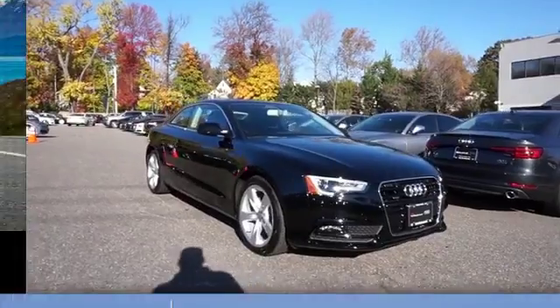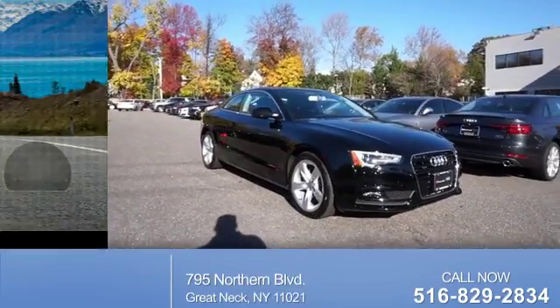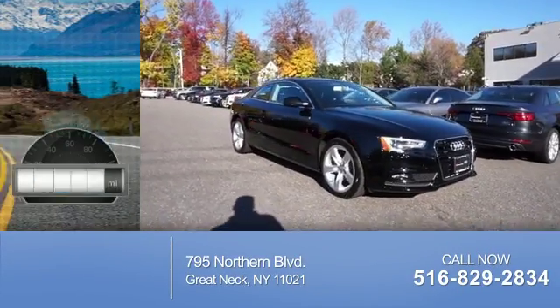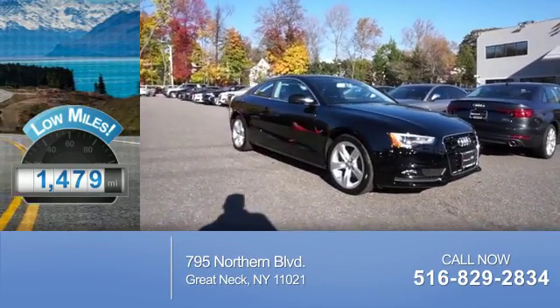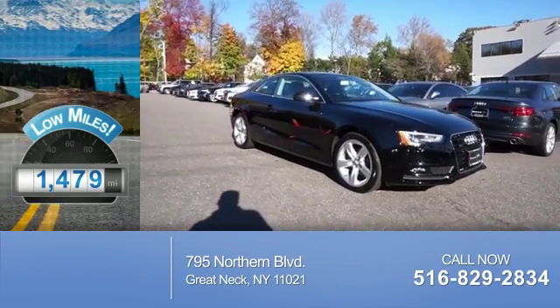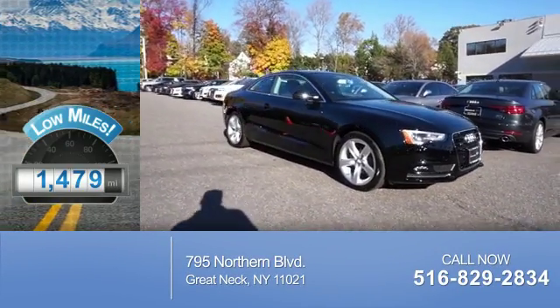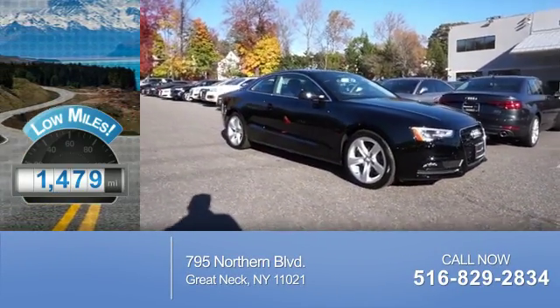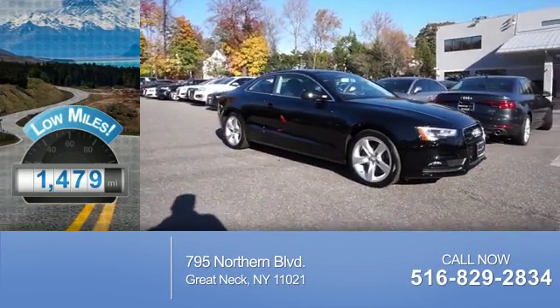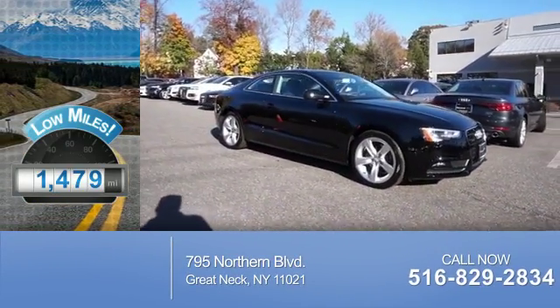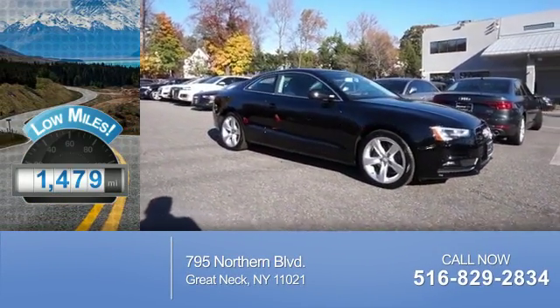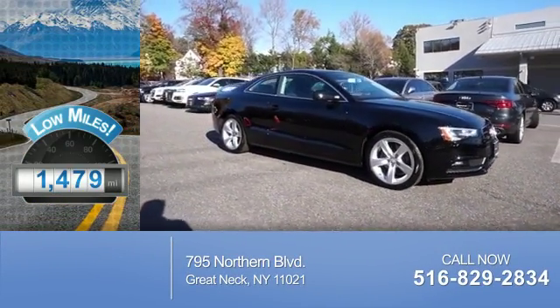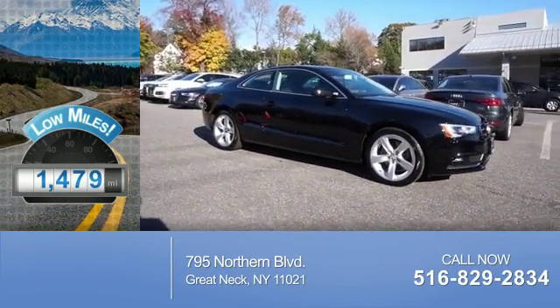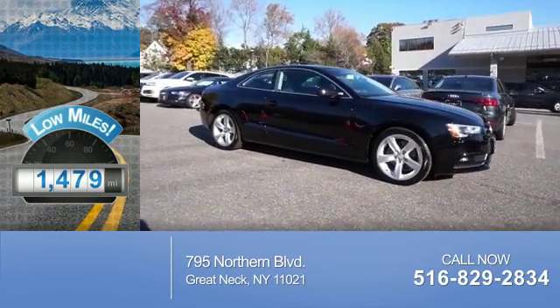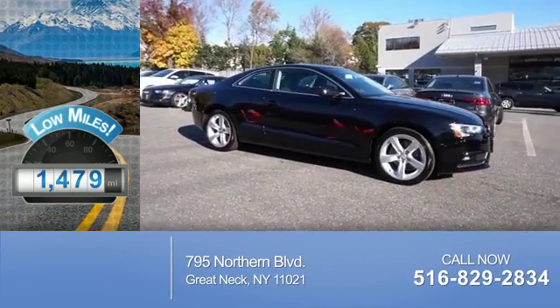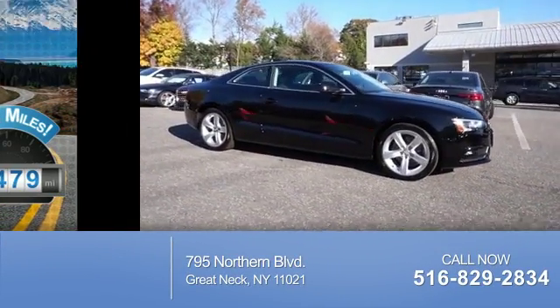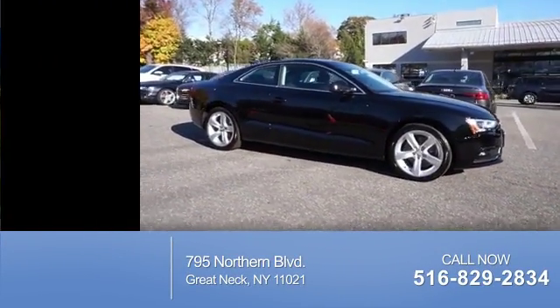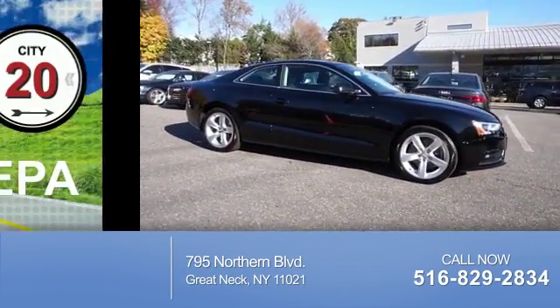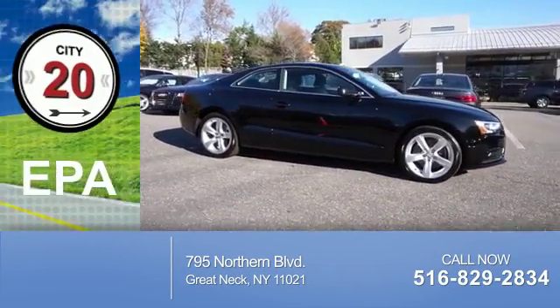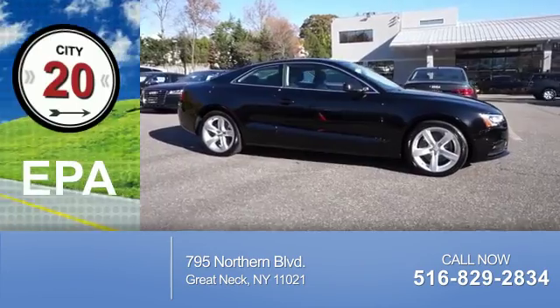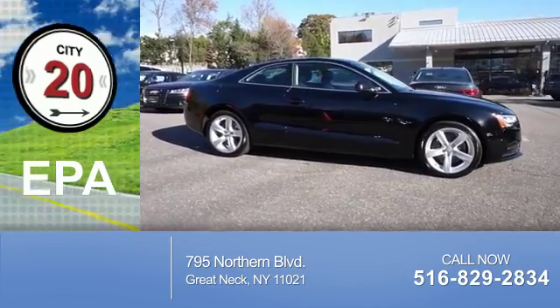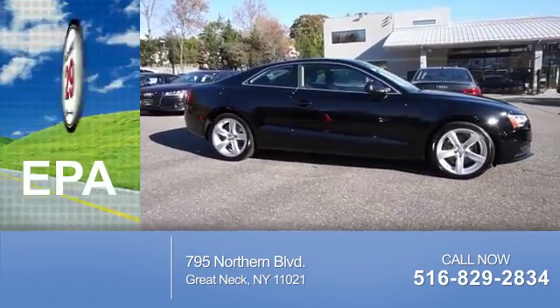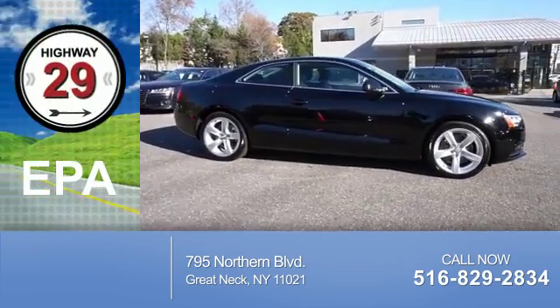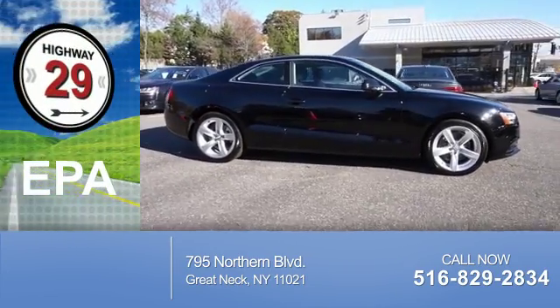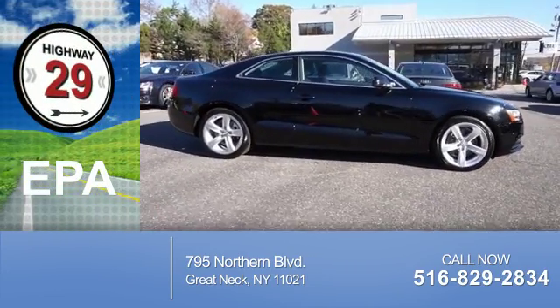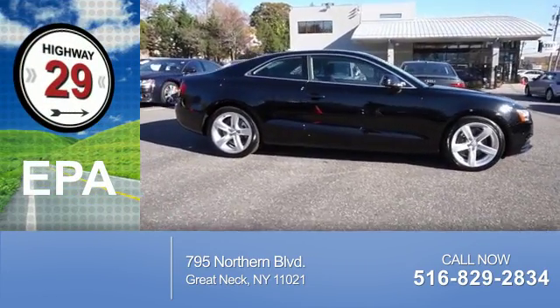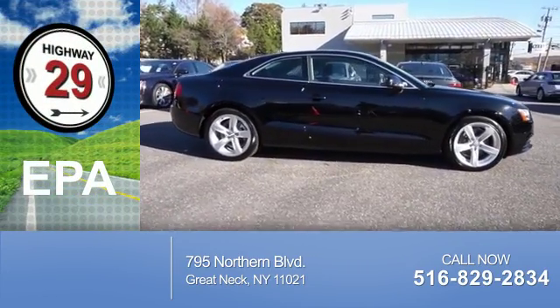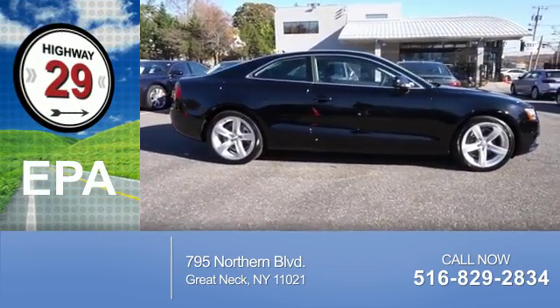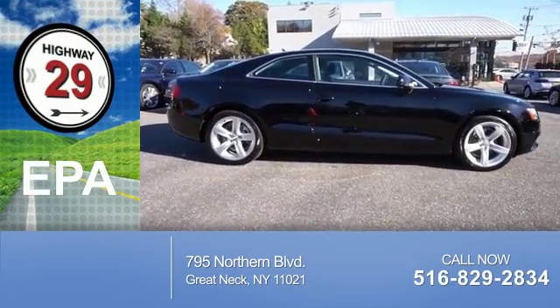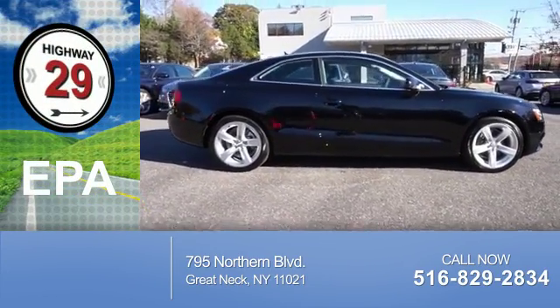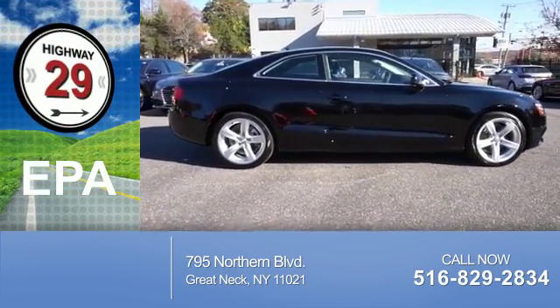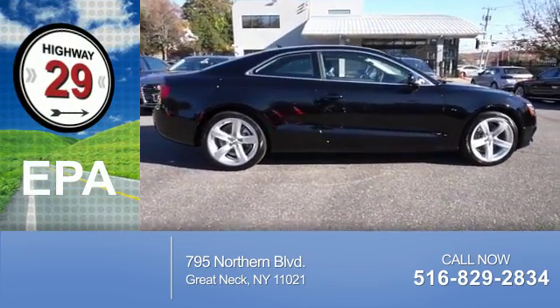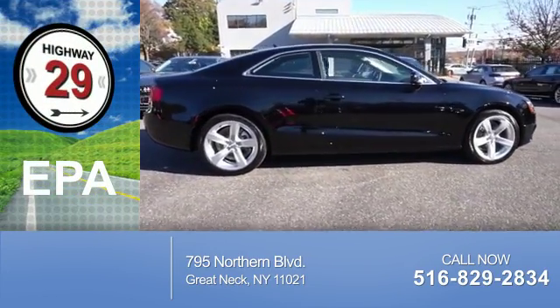With fewer than 2,000 miles, this vehicle is like new. Great fuel efficiency saves you money by requiring fewer trips to the gas station.